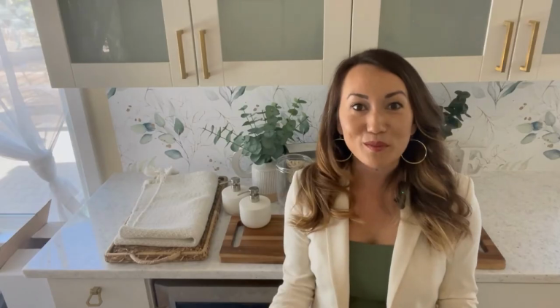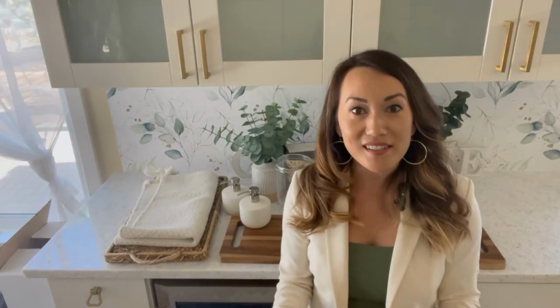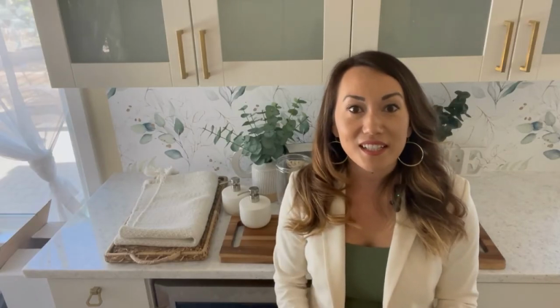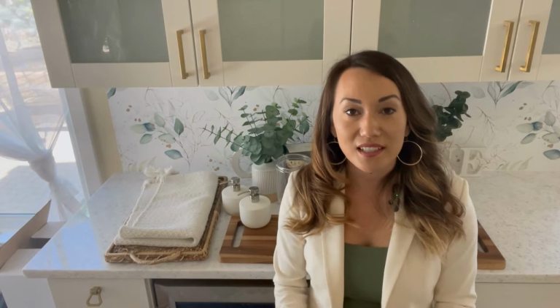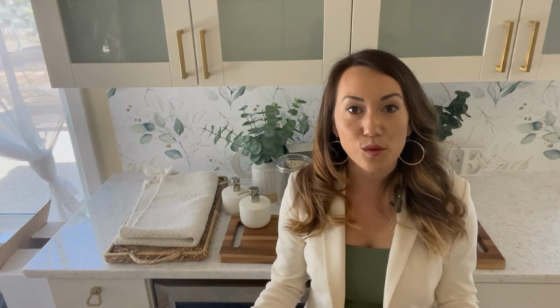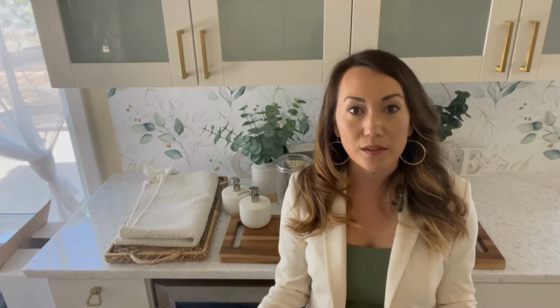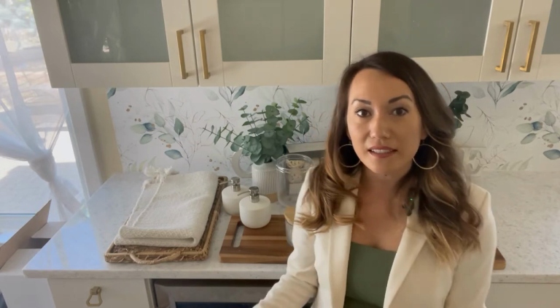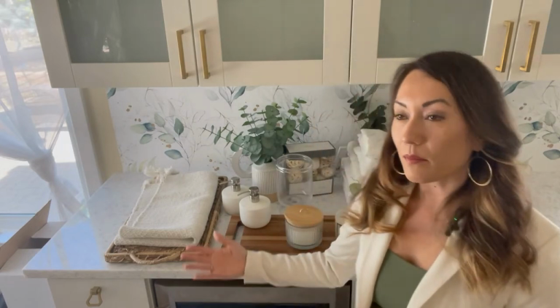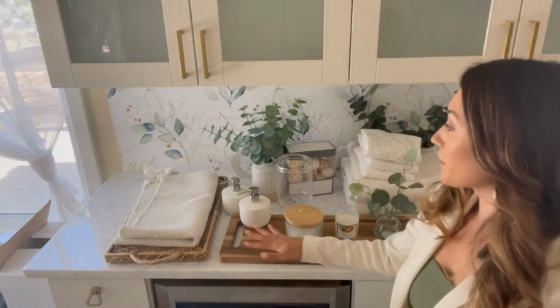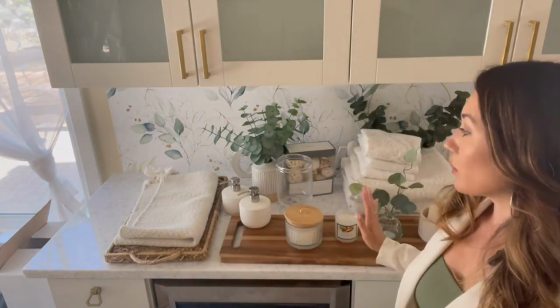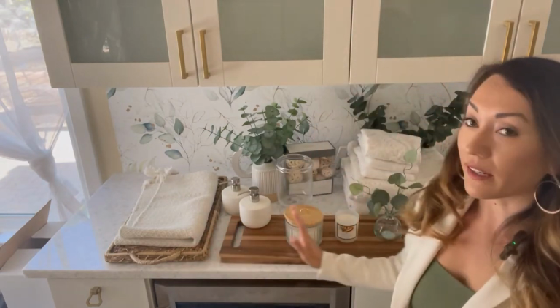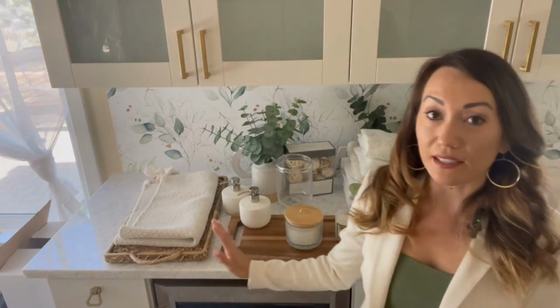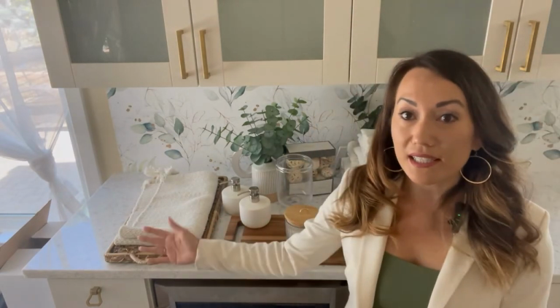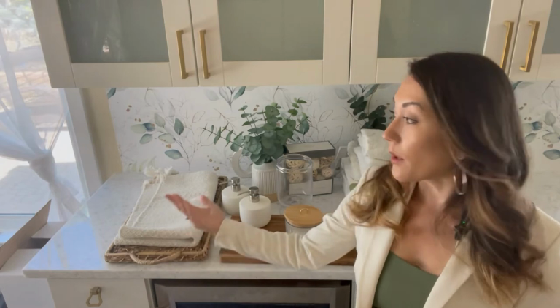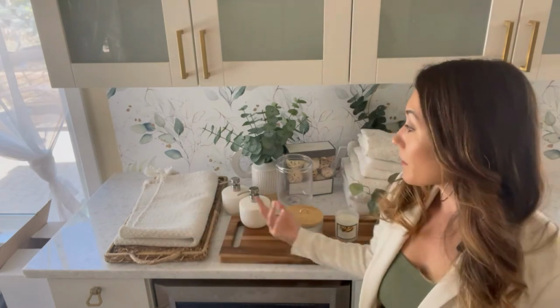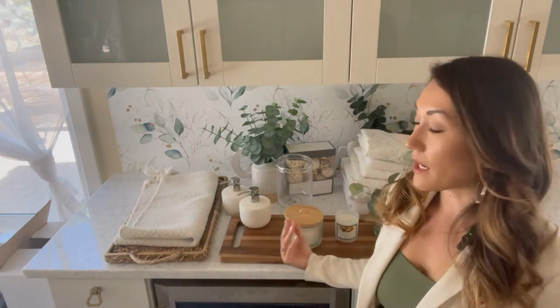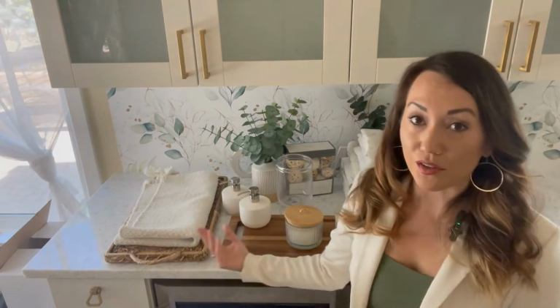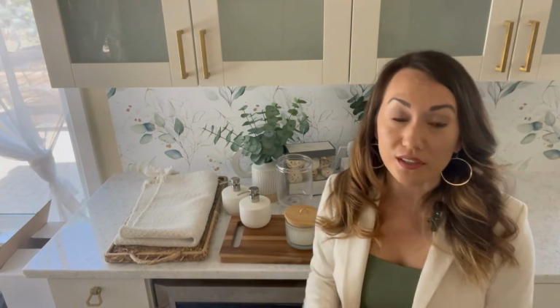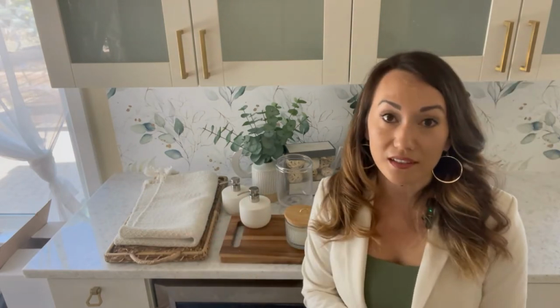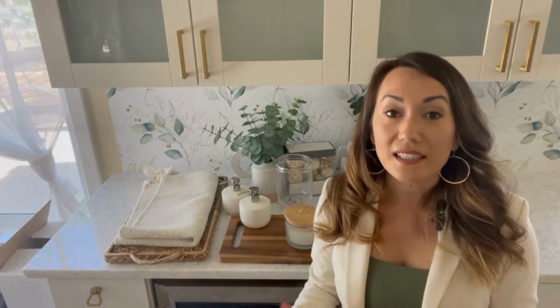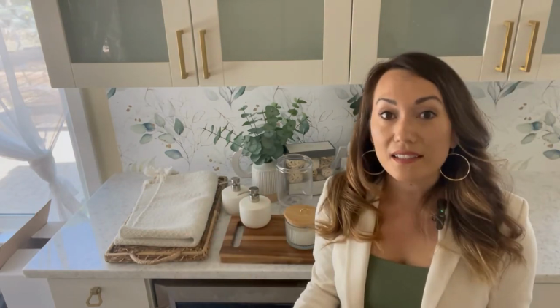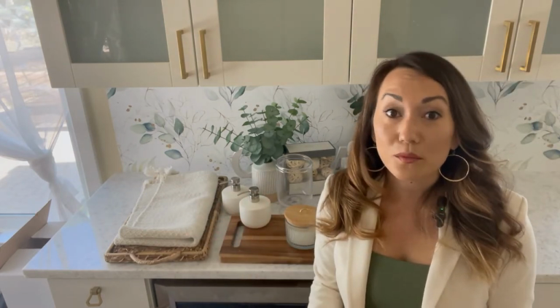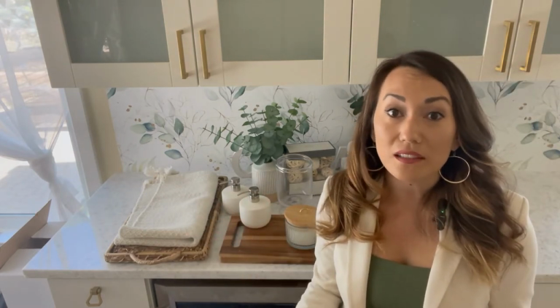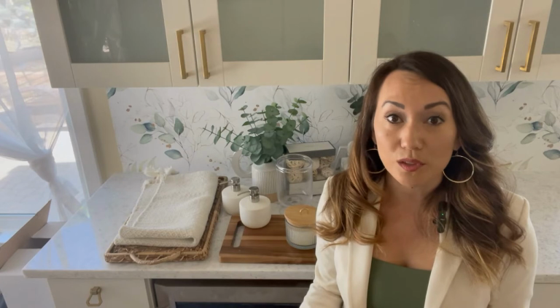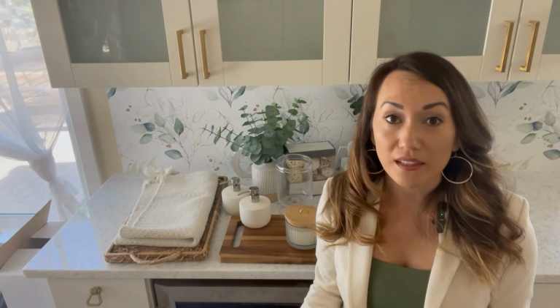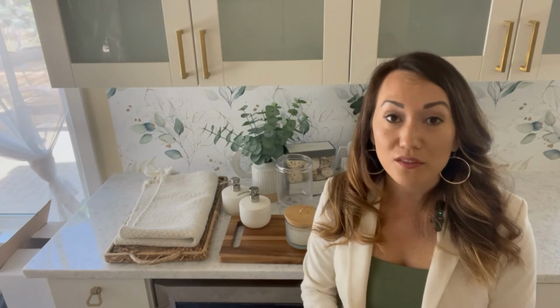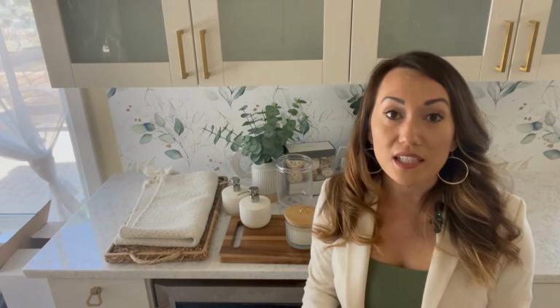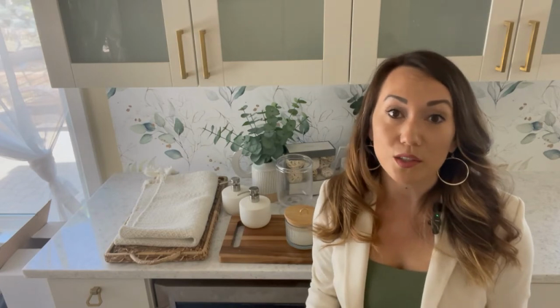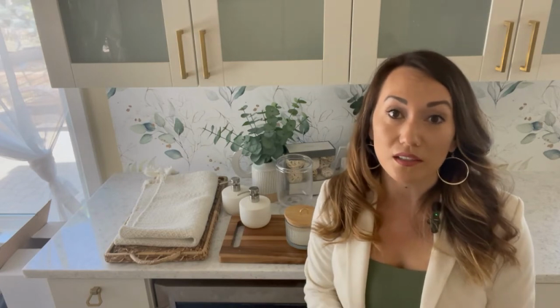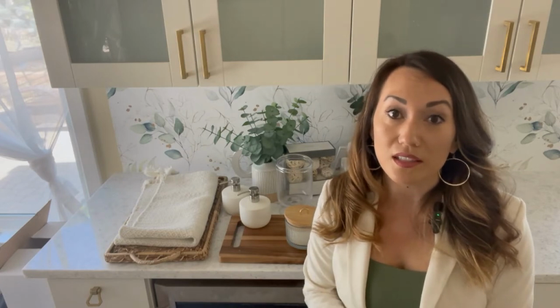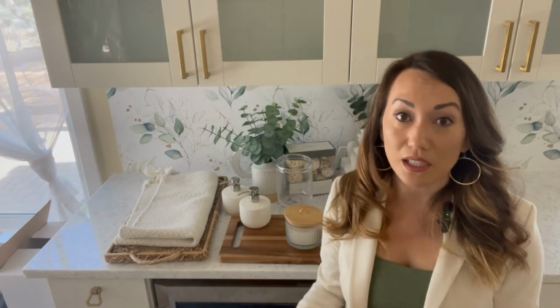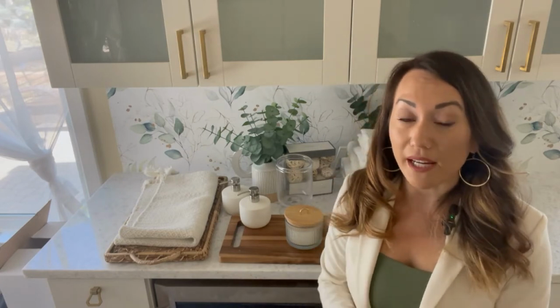Before I start actually setting decor out, I like to compile everything in one area so I can see how the colors and textures are going to work together. I like to select three colors to work with and then have shades of those colors to create my palette.